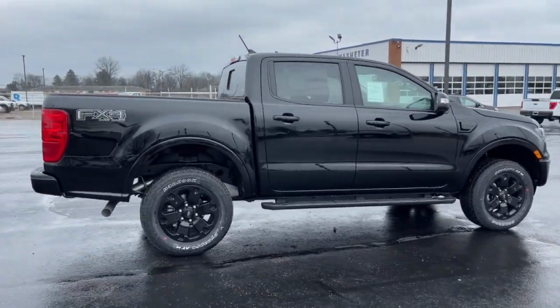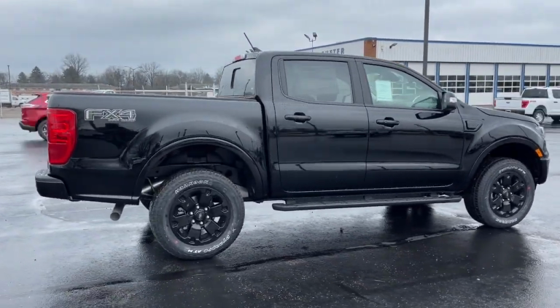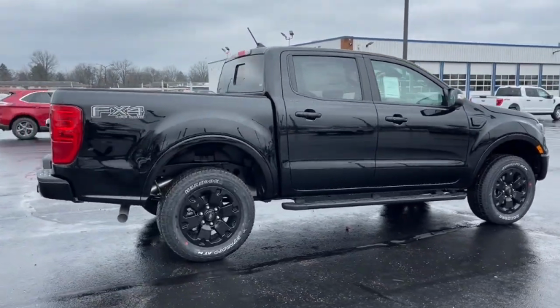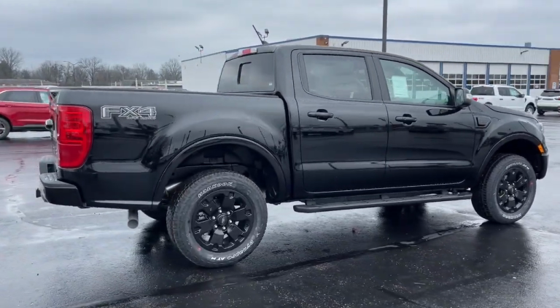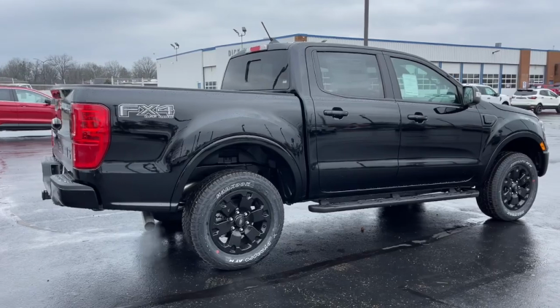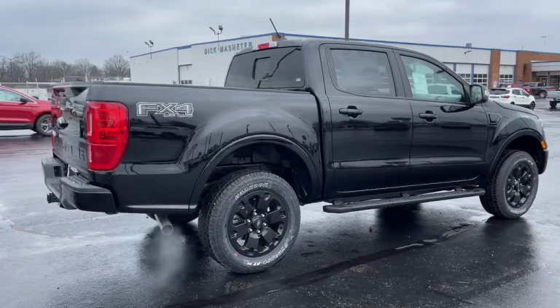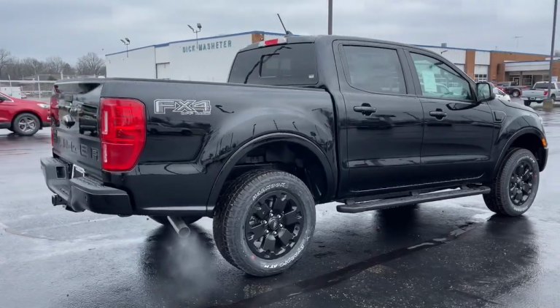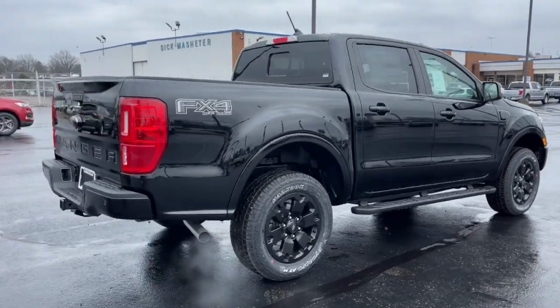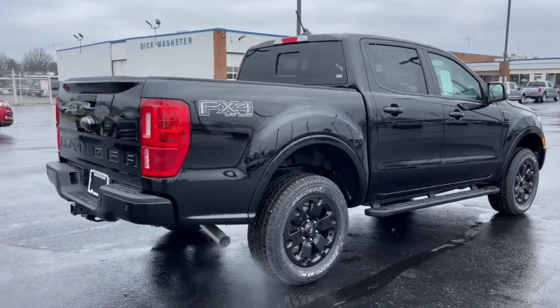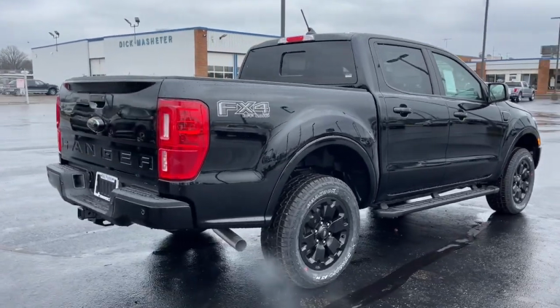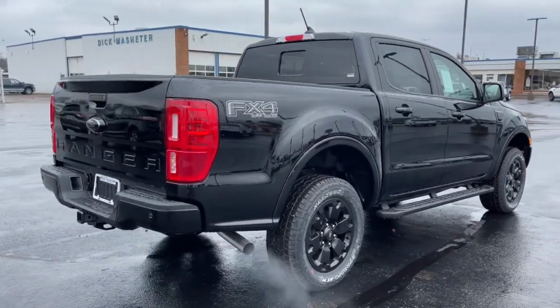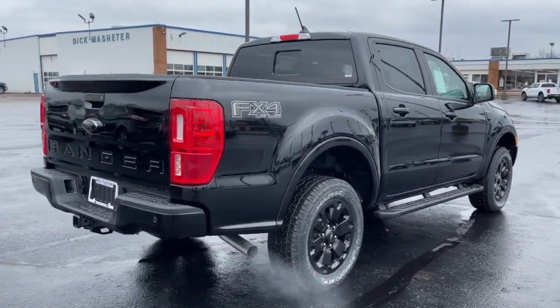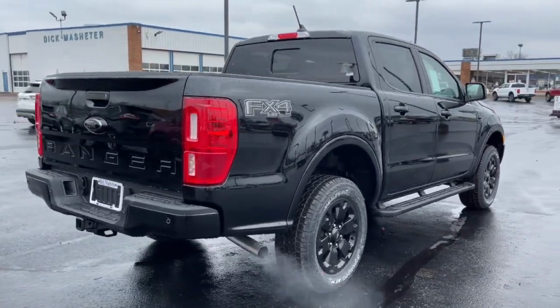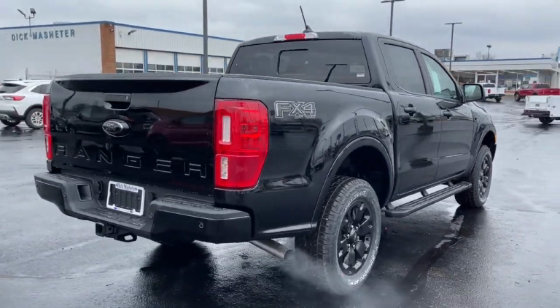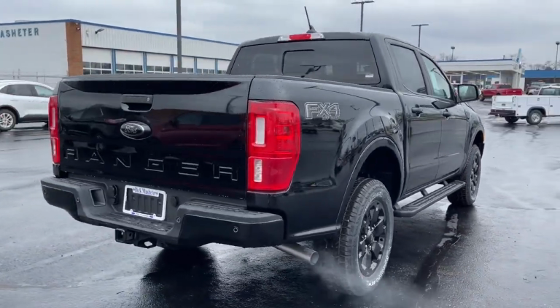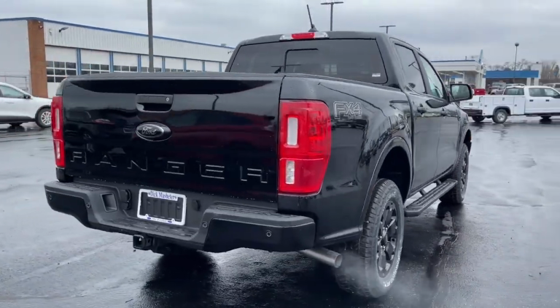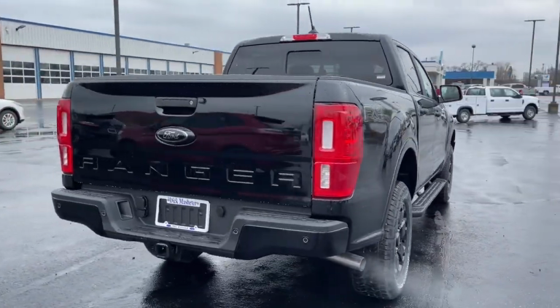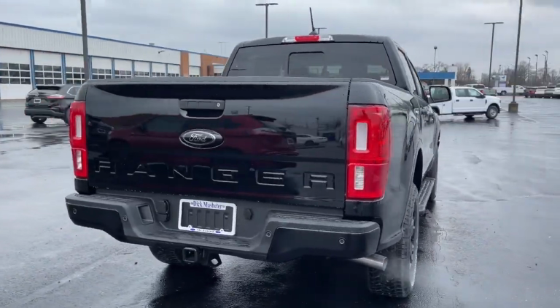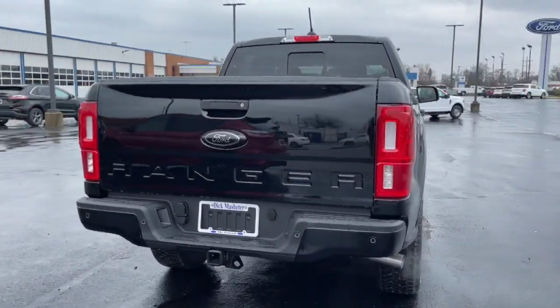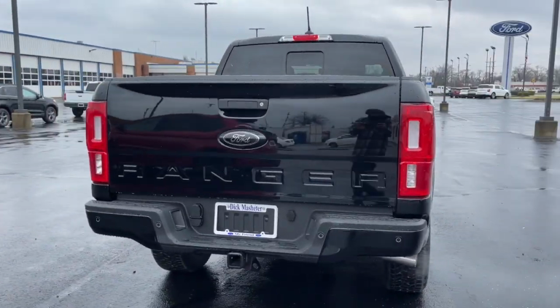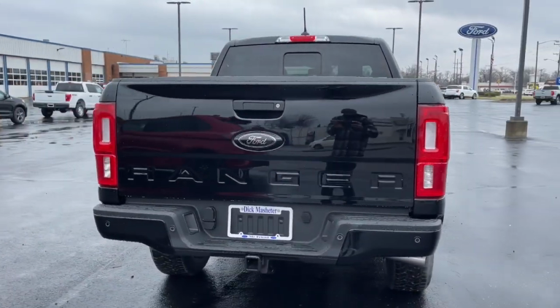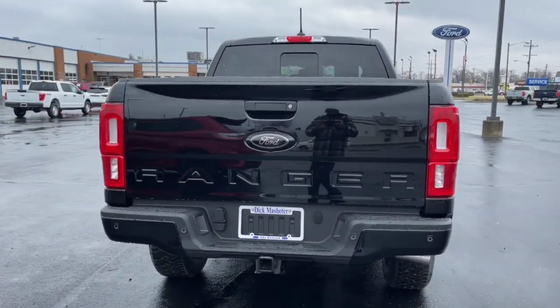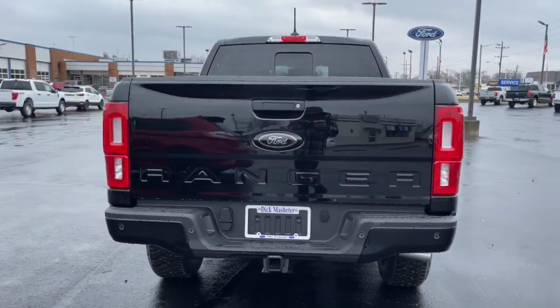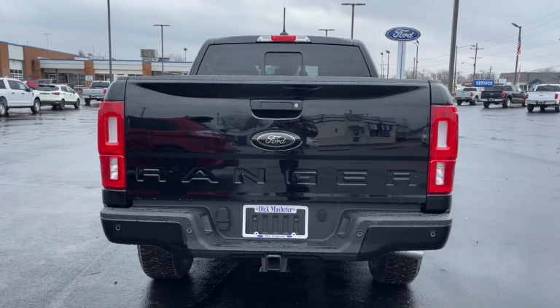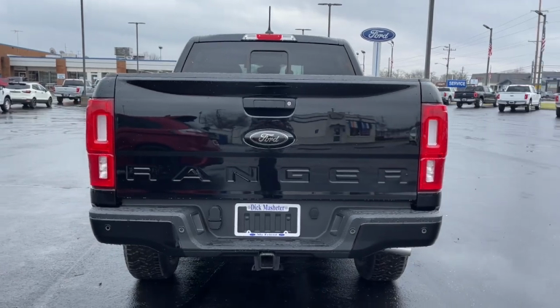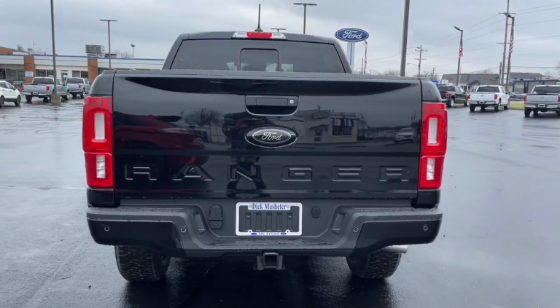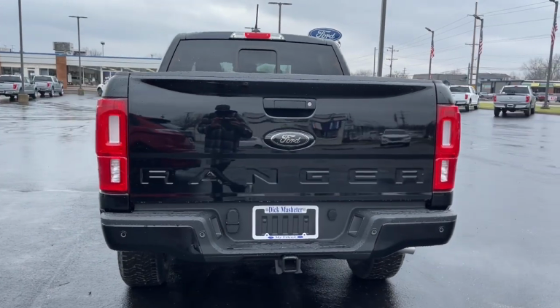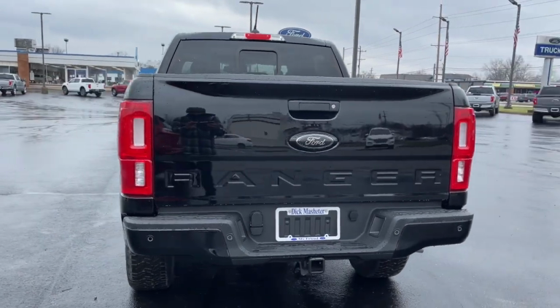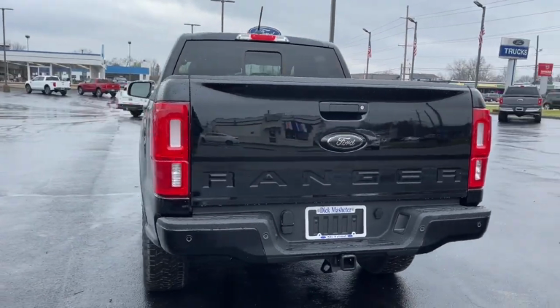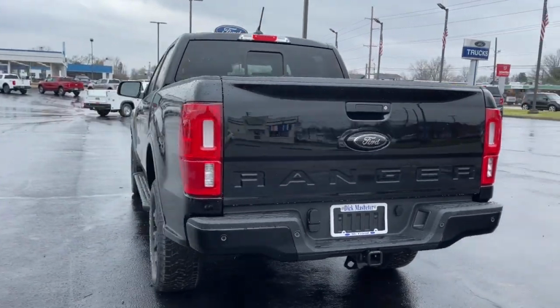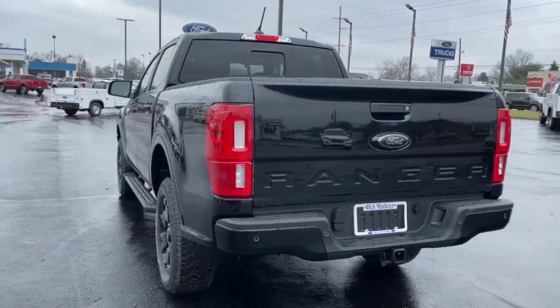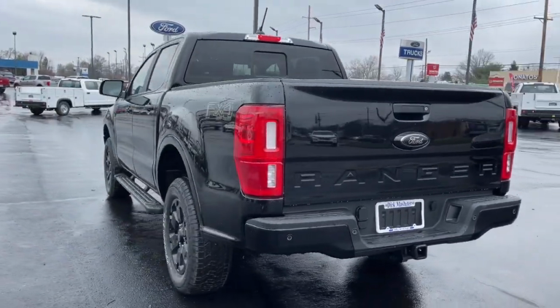Whether you need to tap its surprising payload and tow capacity for work or play, you'll appreciate its strength and efficiency, even under extreme conditions.